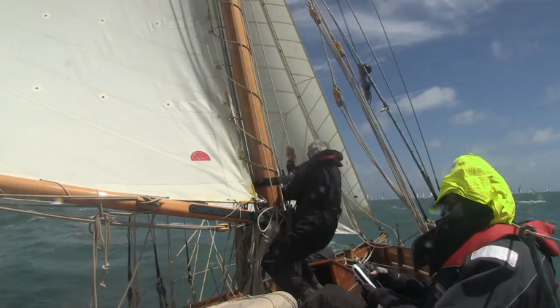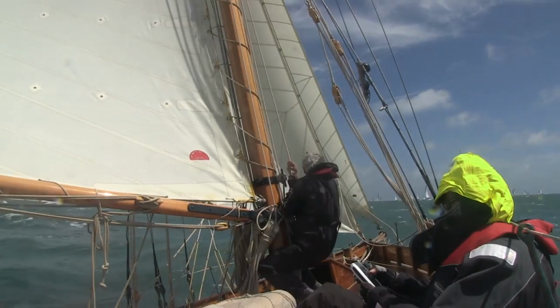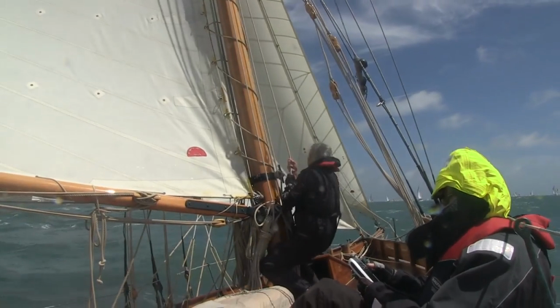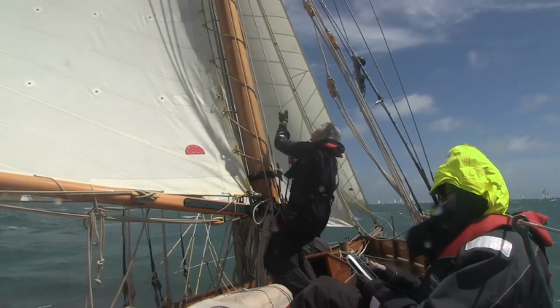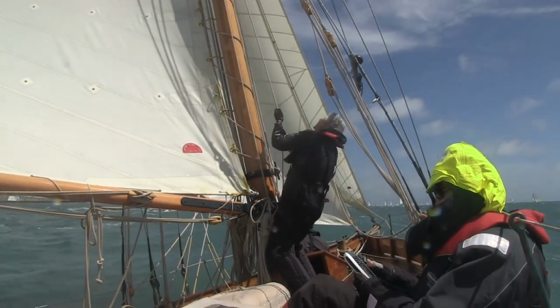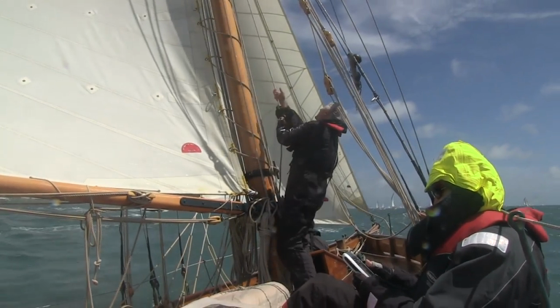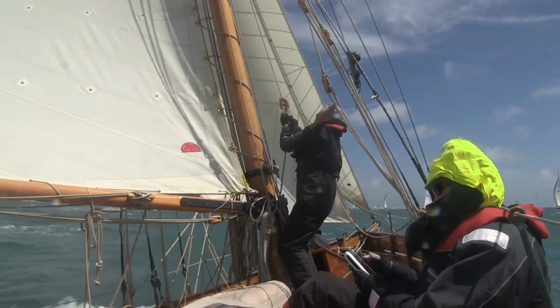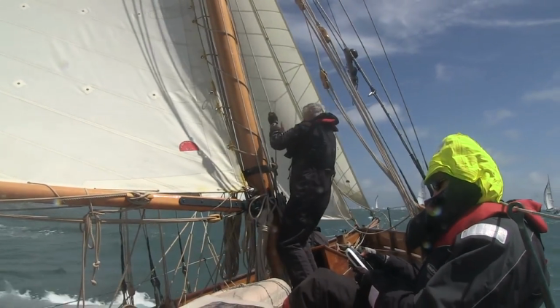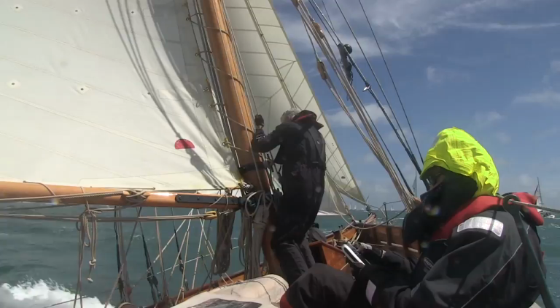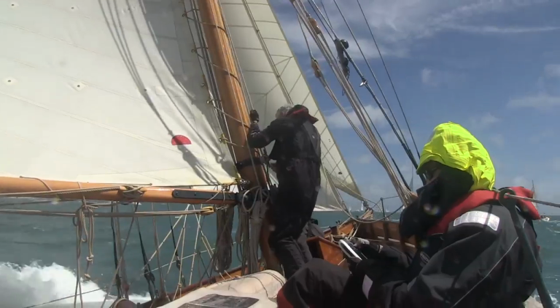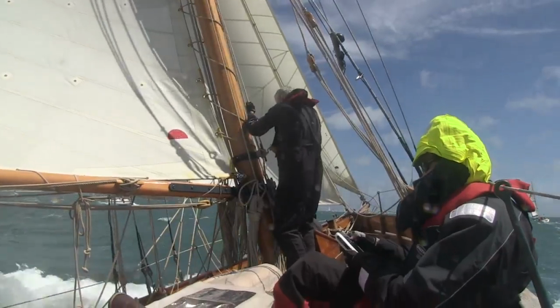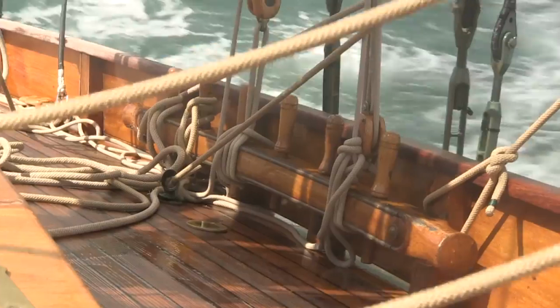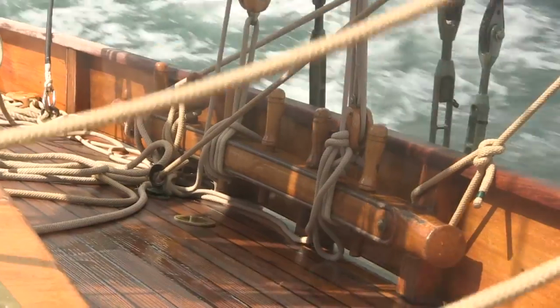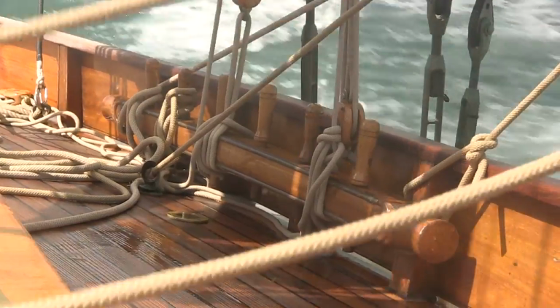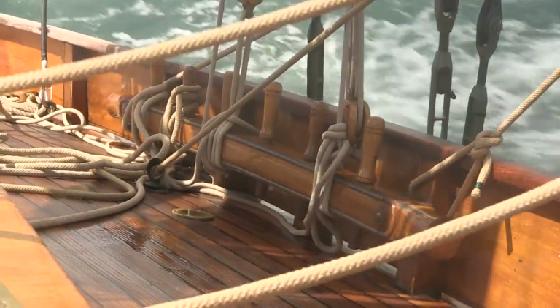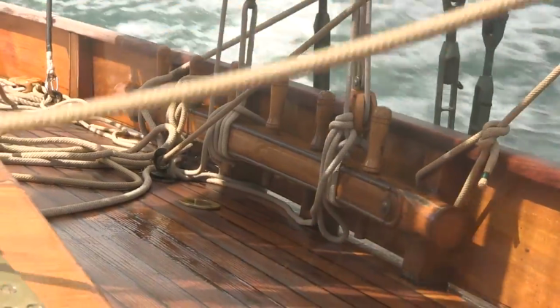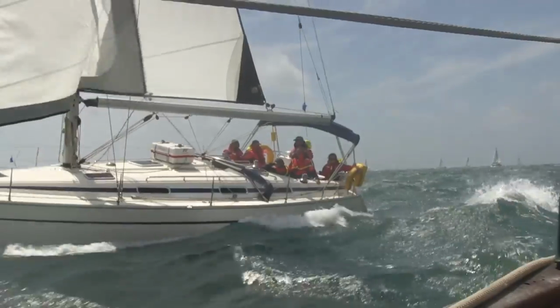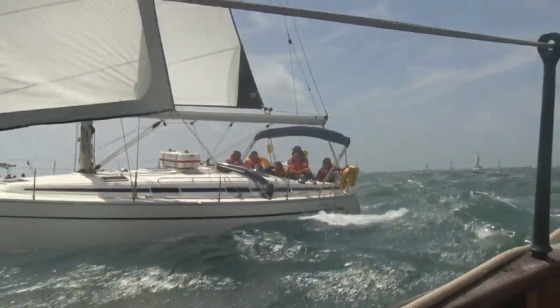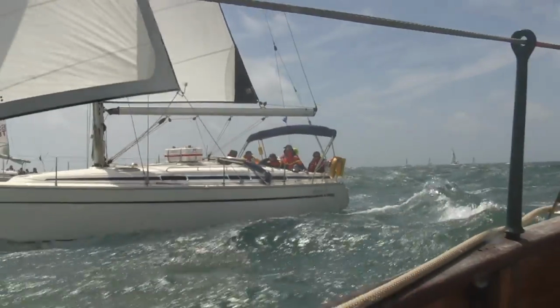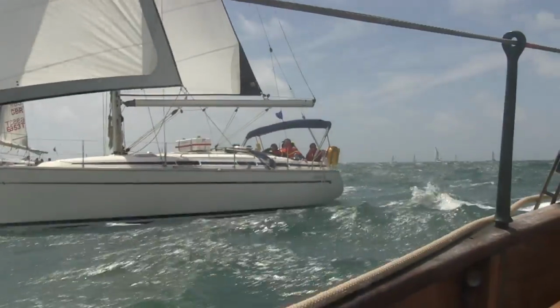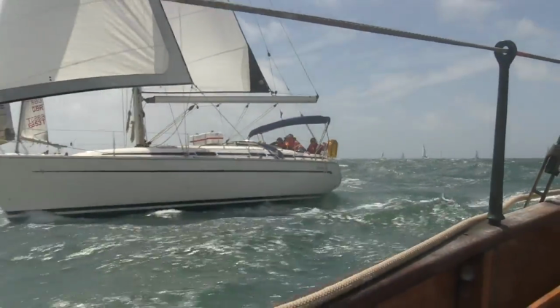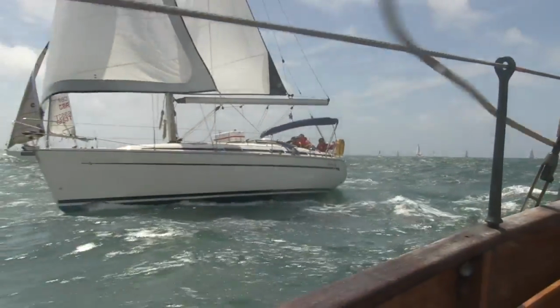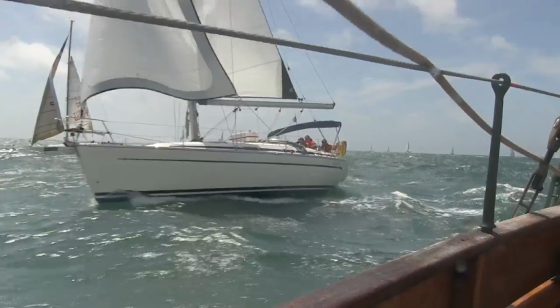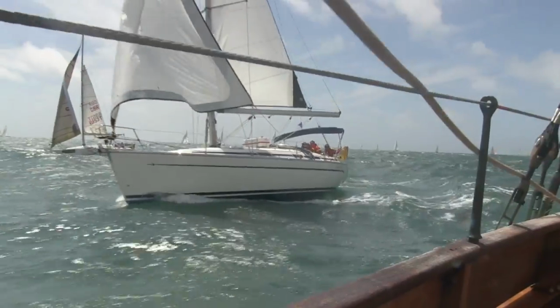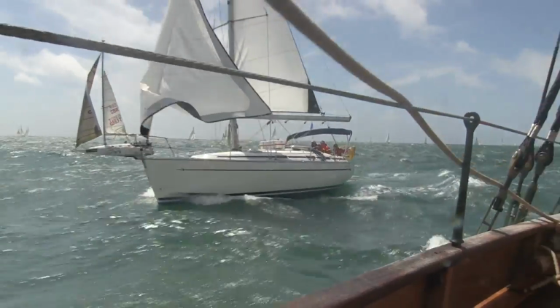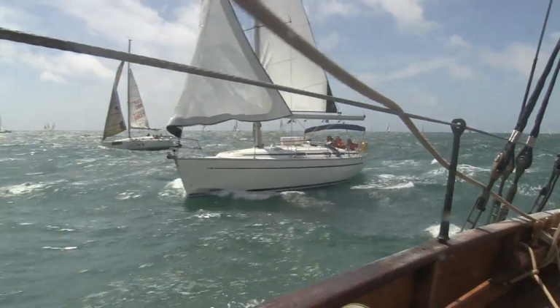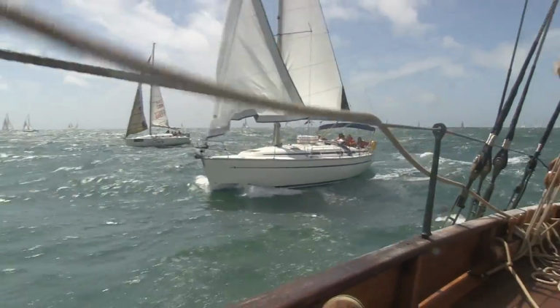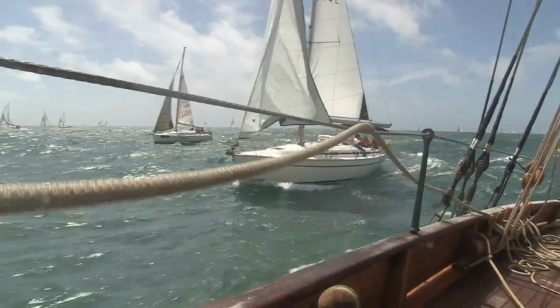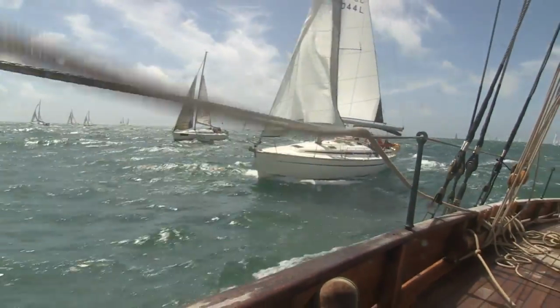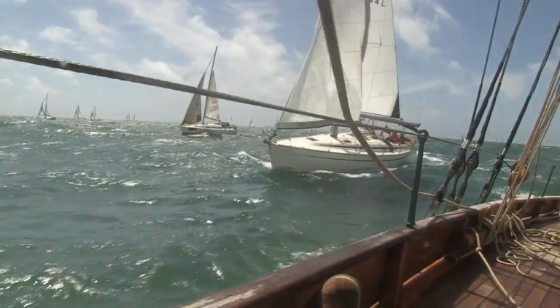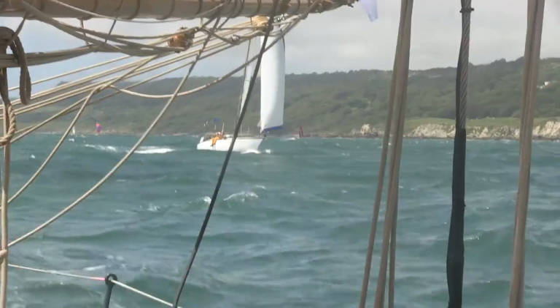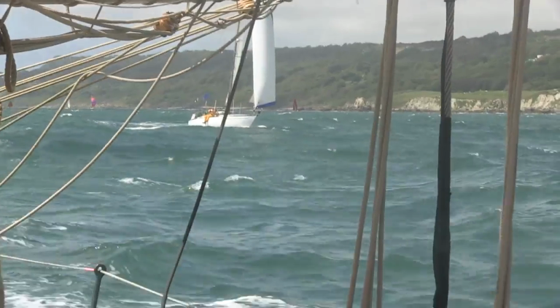Like many proud owners, David likes to fine-tune the sails. We continue passing boats on the southern run.